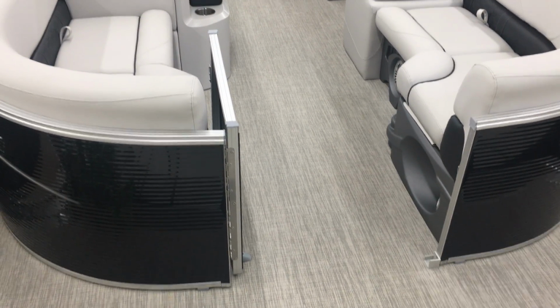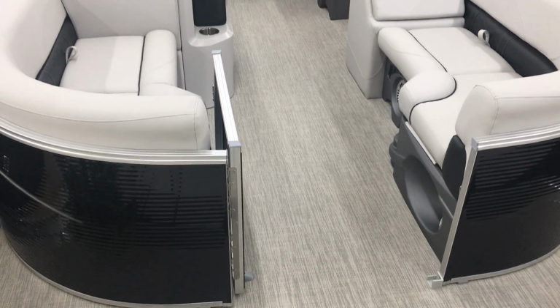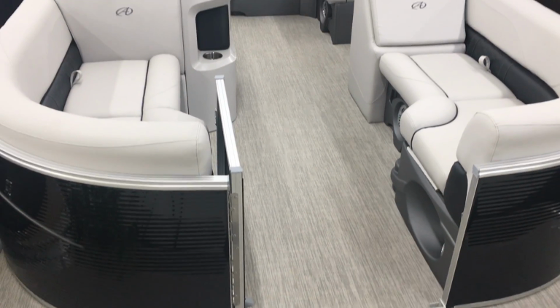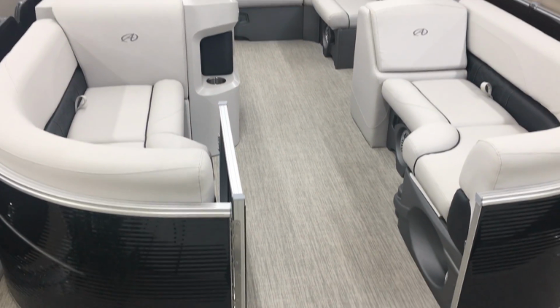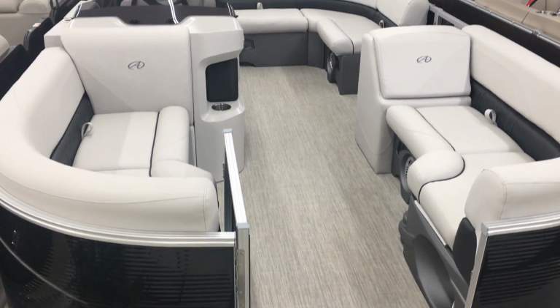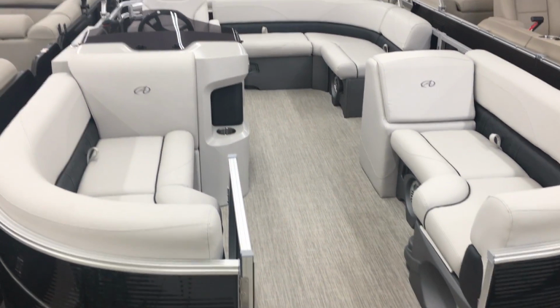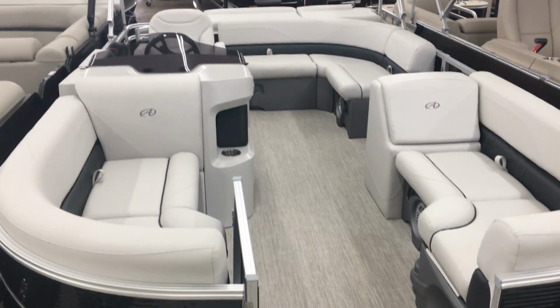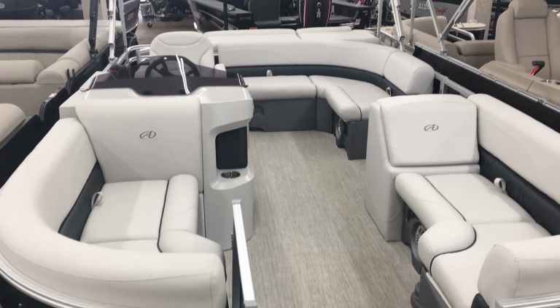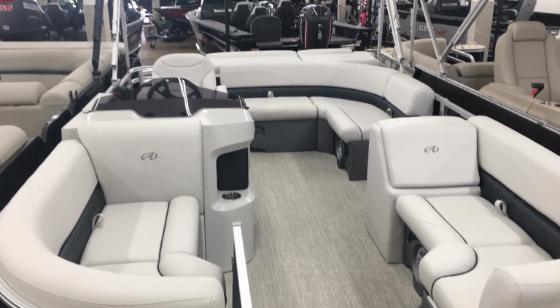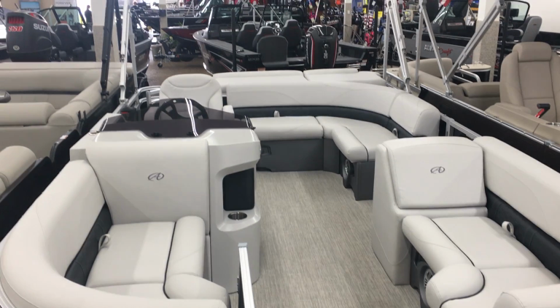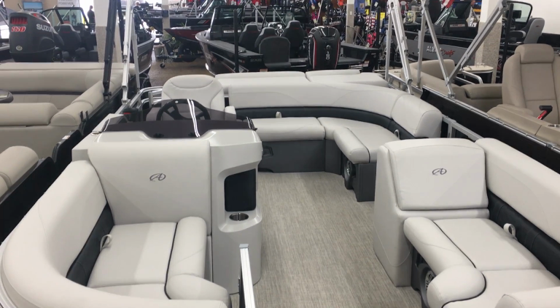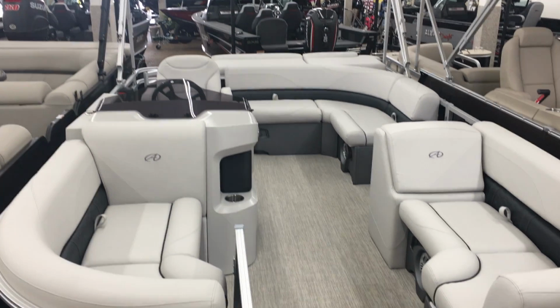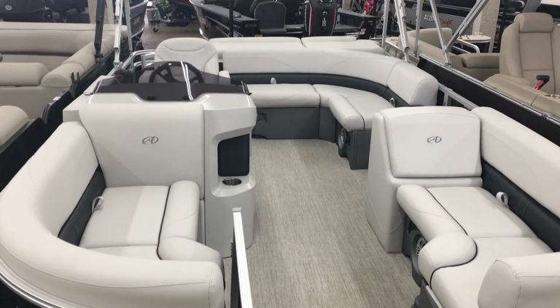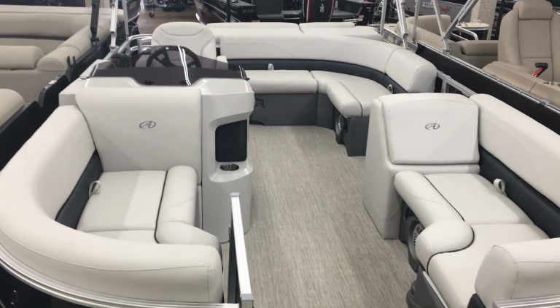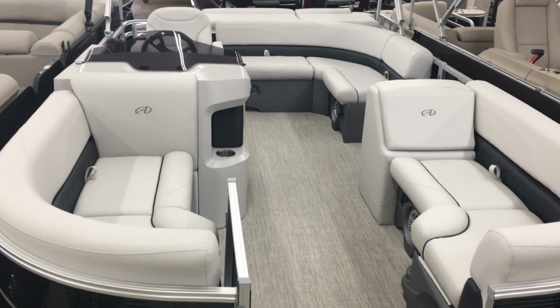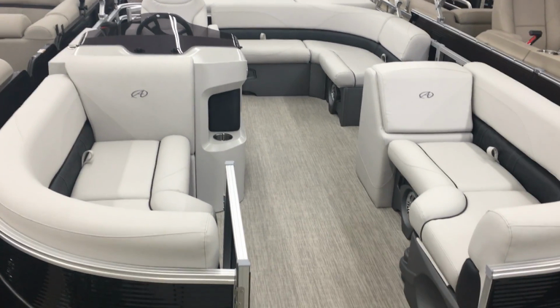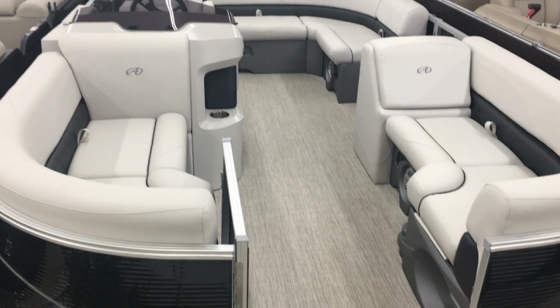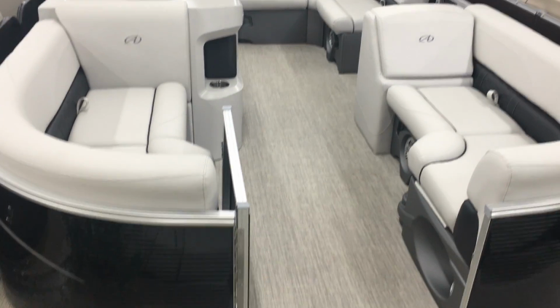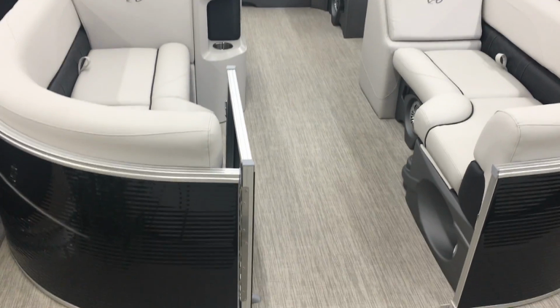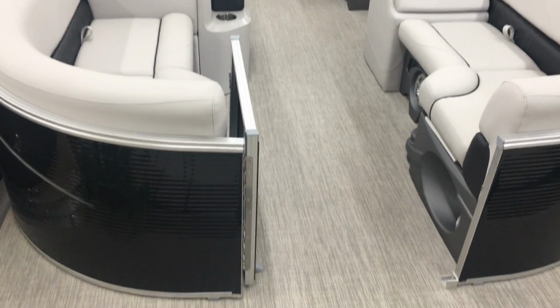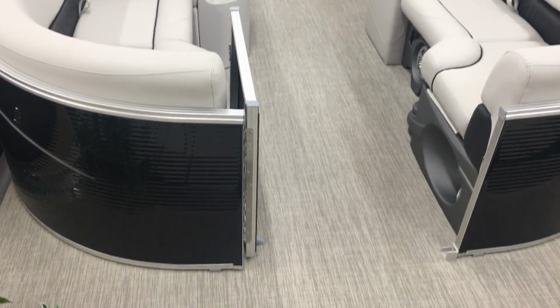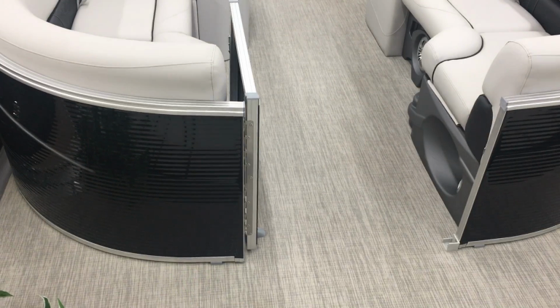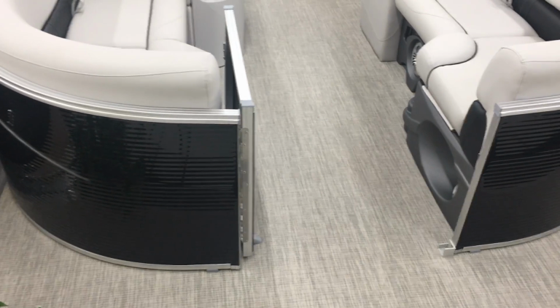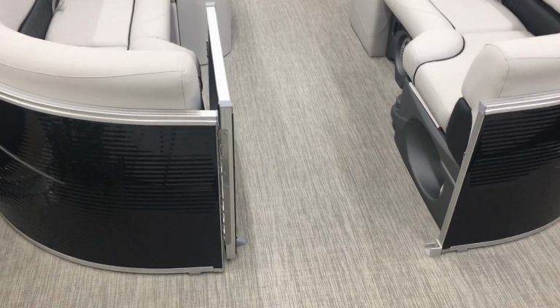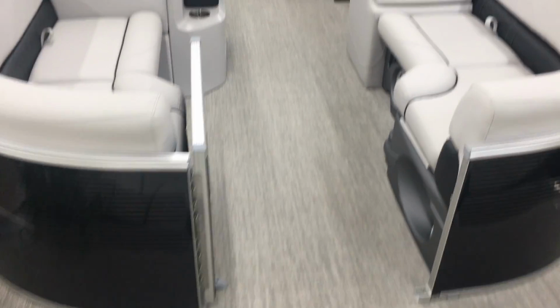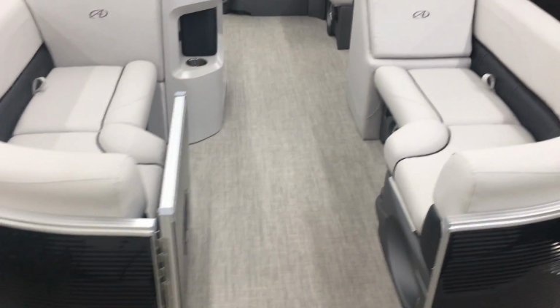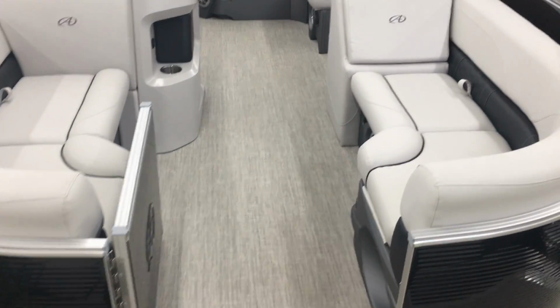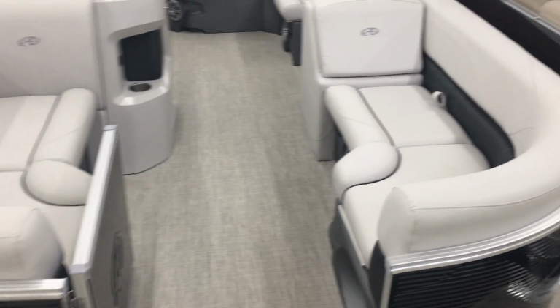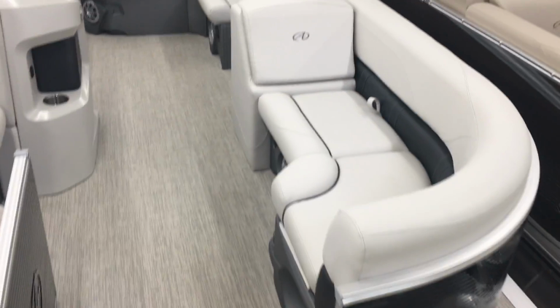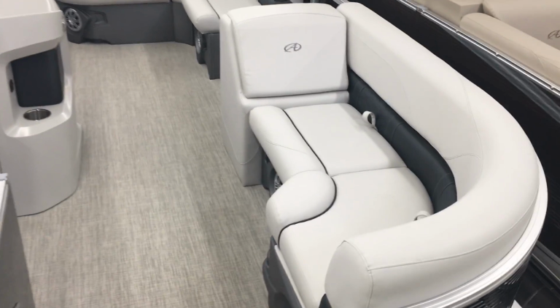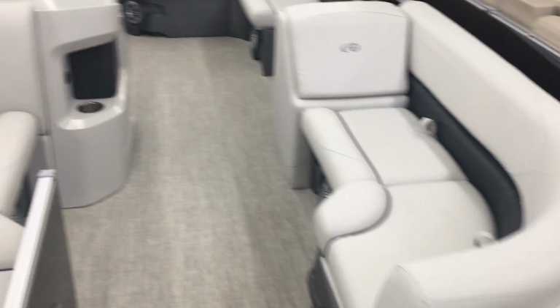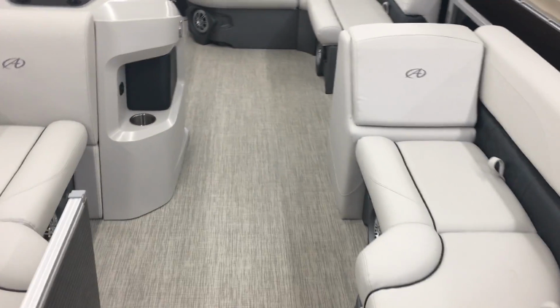Today is May 5th, 2020. Here we're looking at a 2085 Avalon pontoon. Two-tube boat. This is a 20-foot boat.